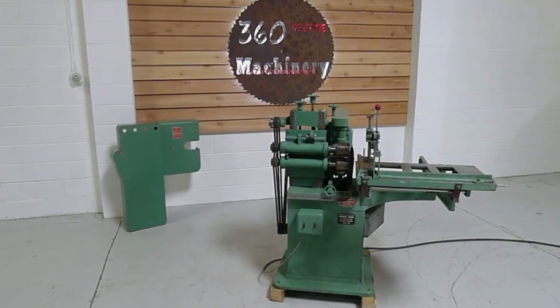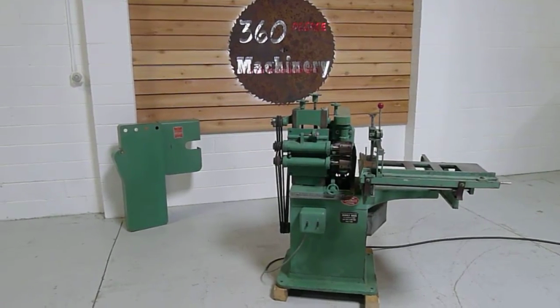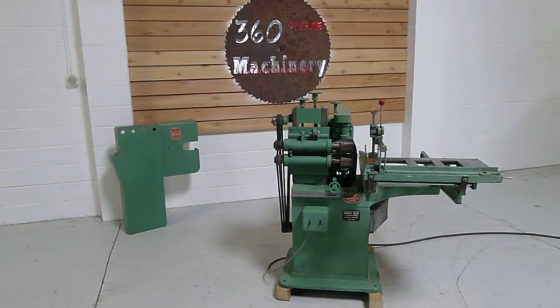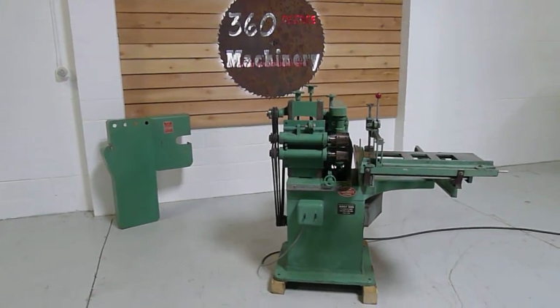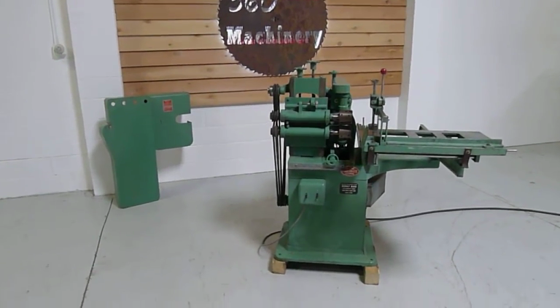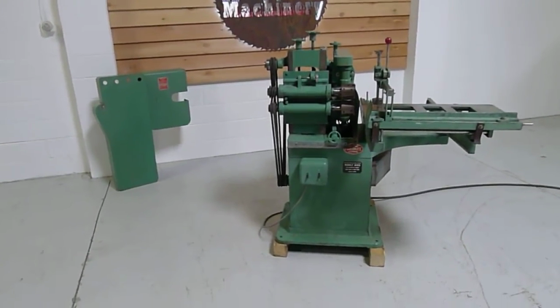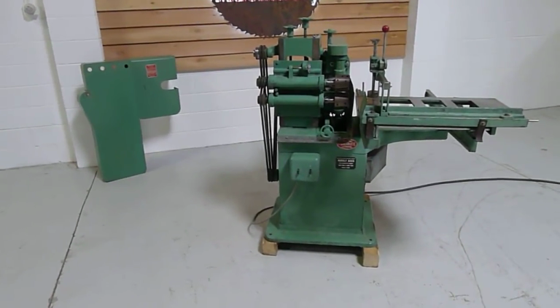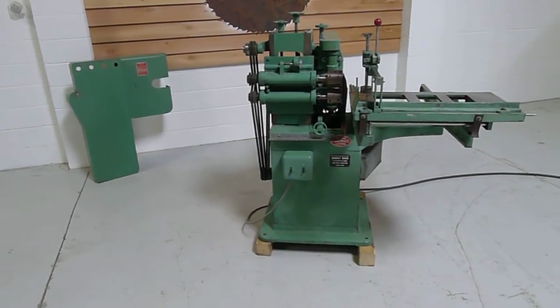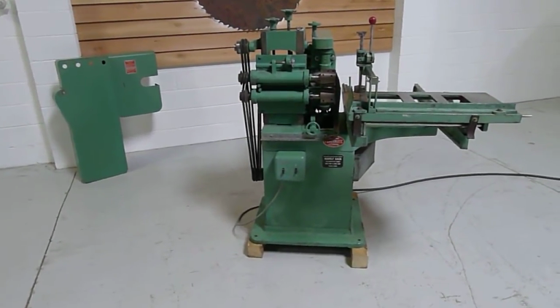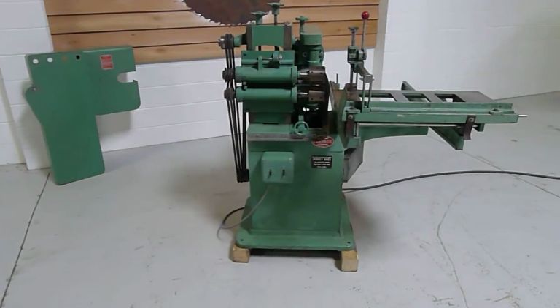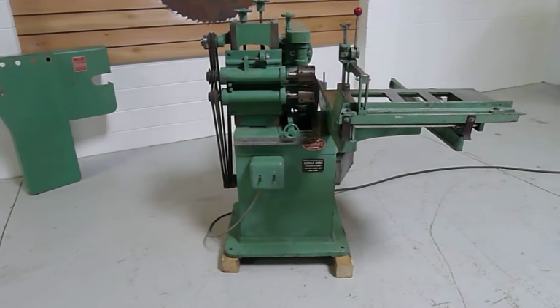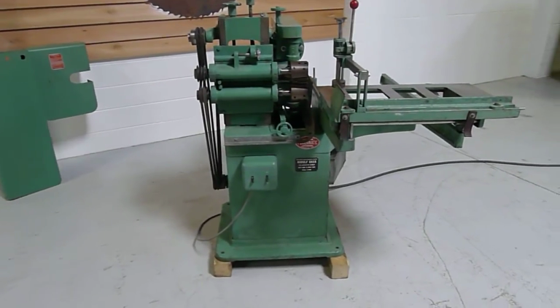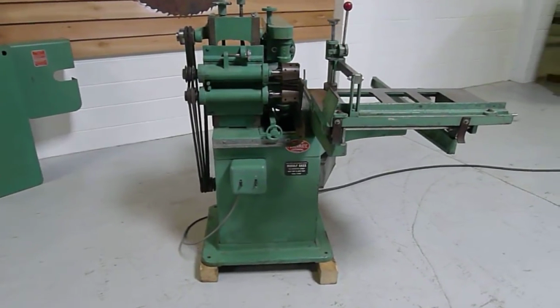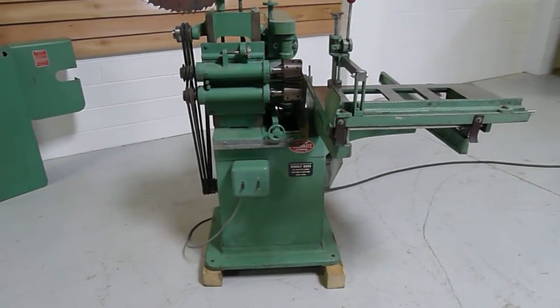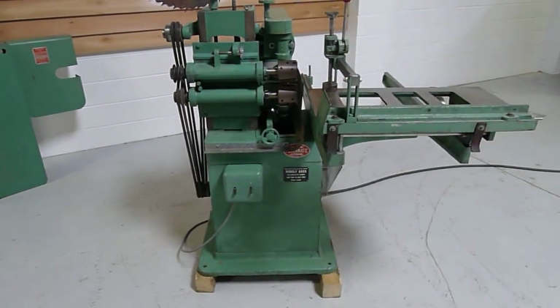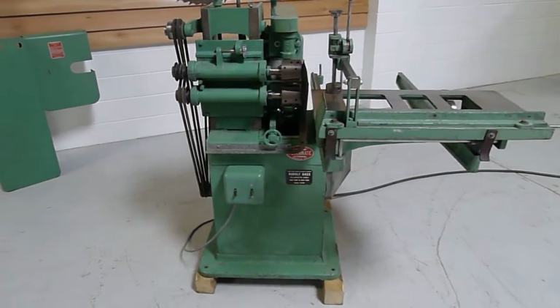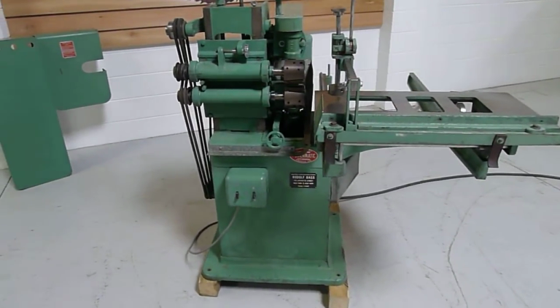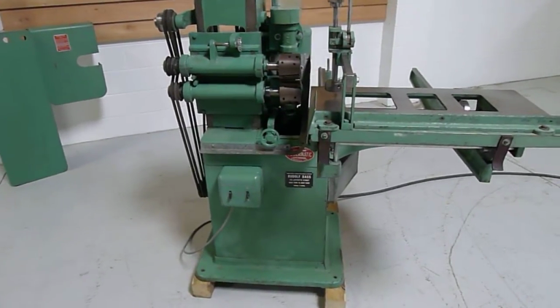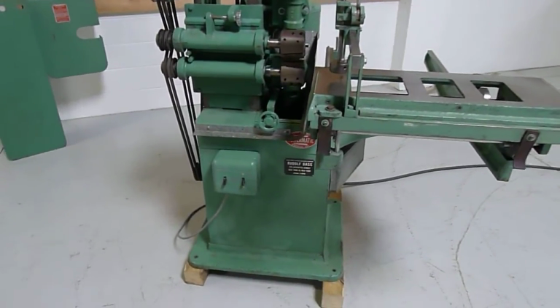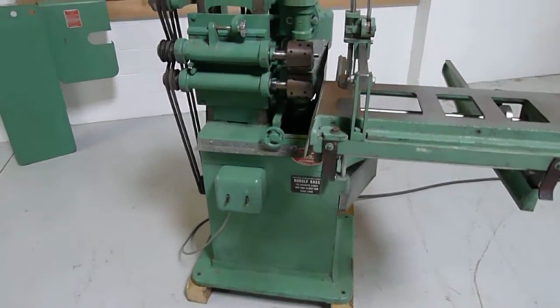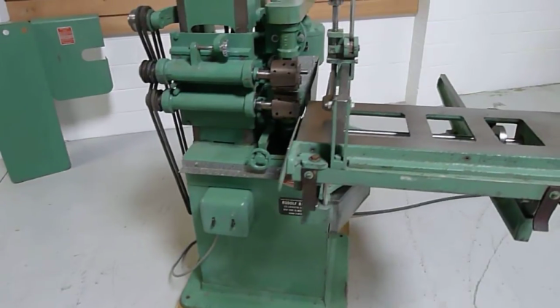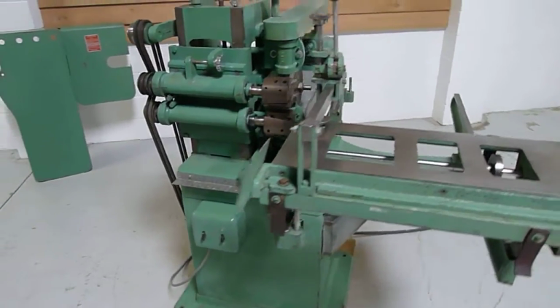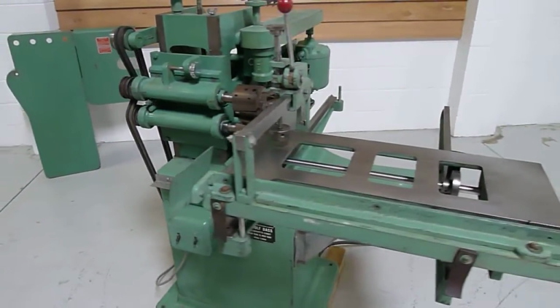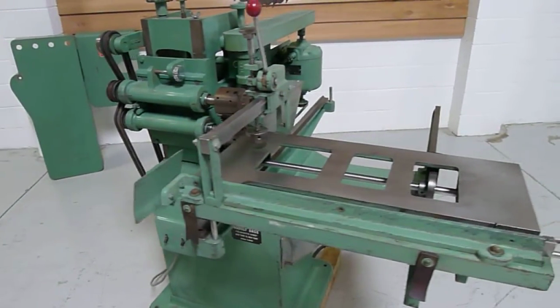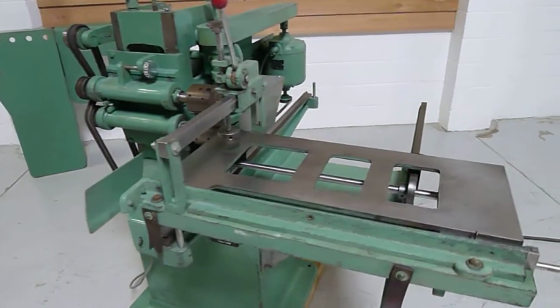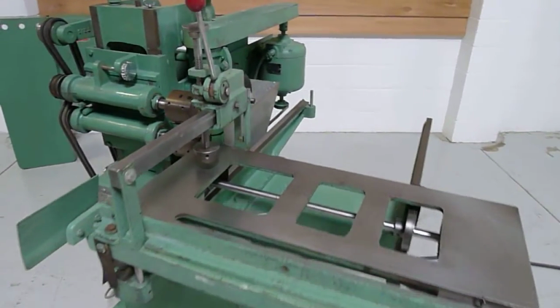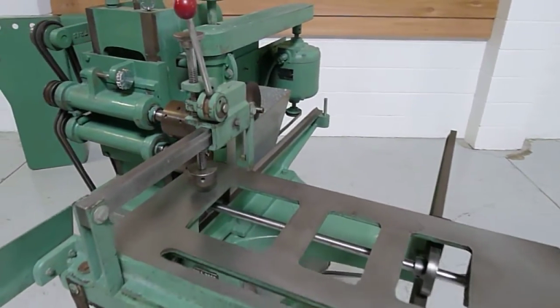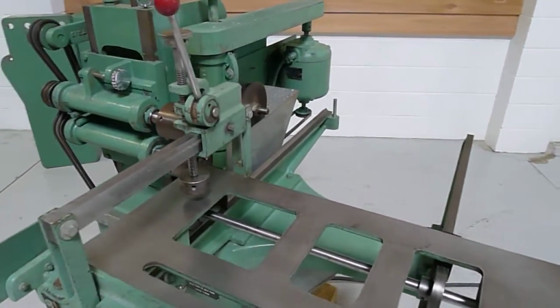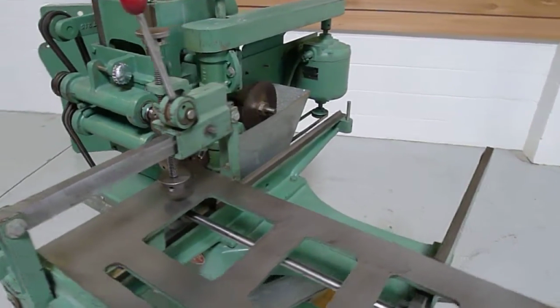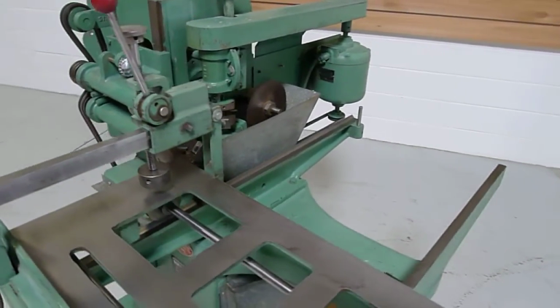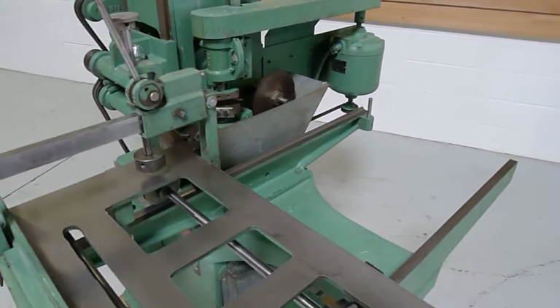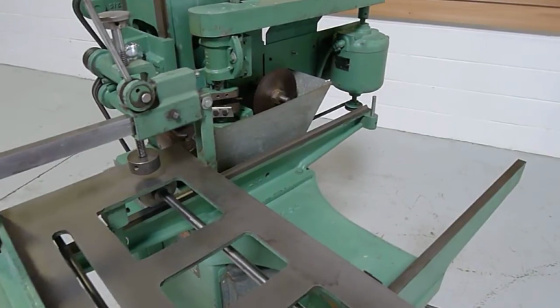Welcome to 360-degree Machinery. We're going to do a walkthrough of a Powermatic 2A tenoner. It is 220, 440 volts. Two horsepower on the tenoning heads and the cutoff saw. One horsepower on the cope heads.